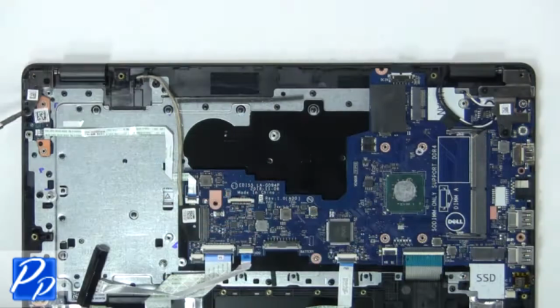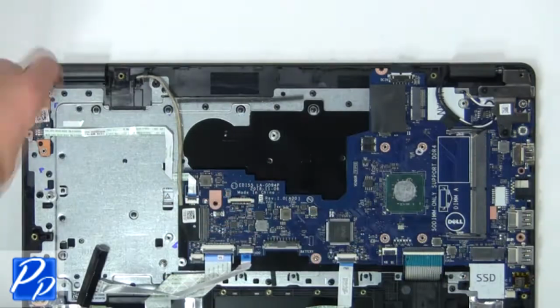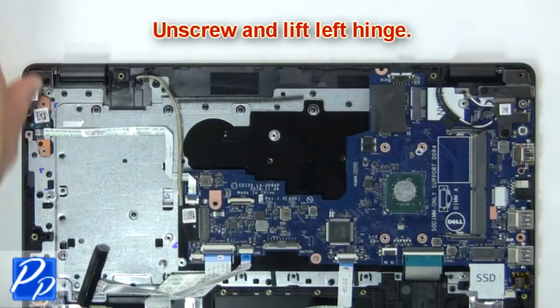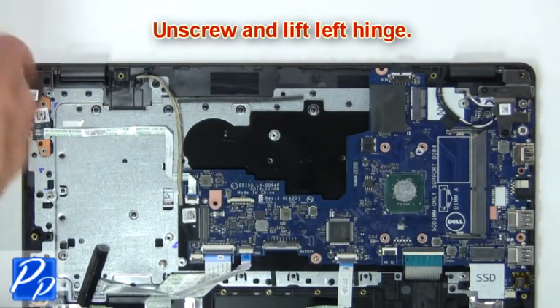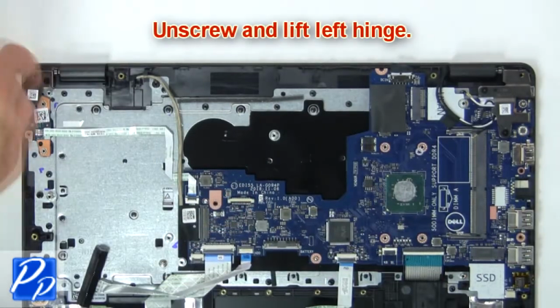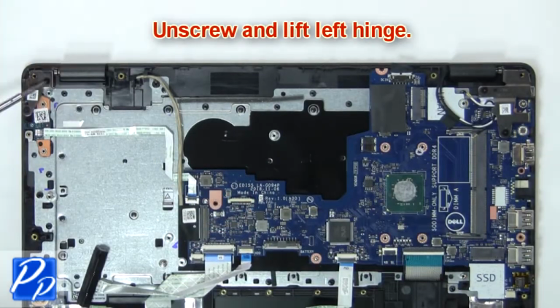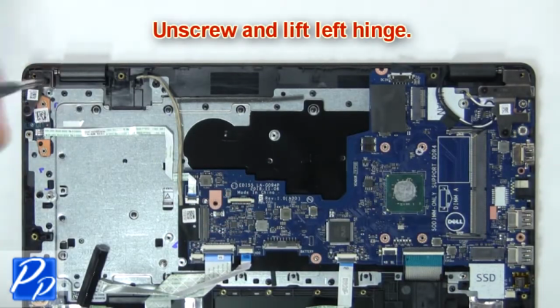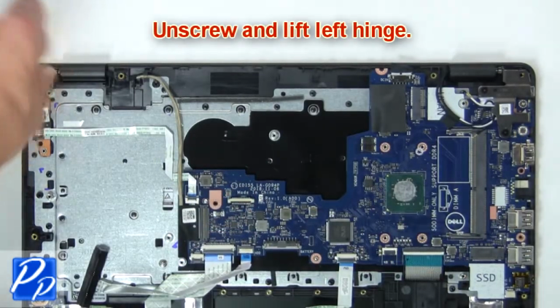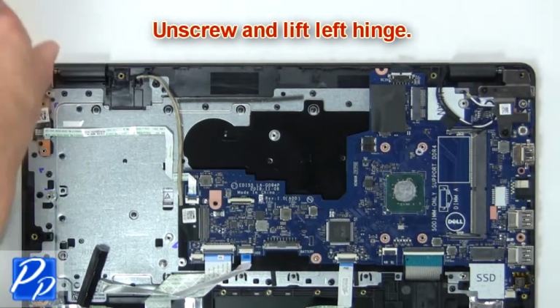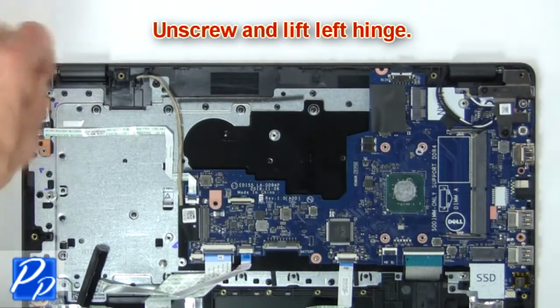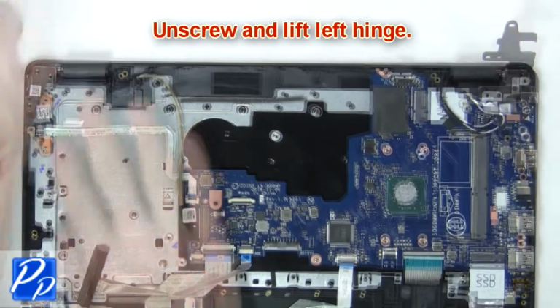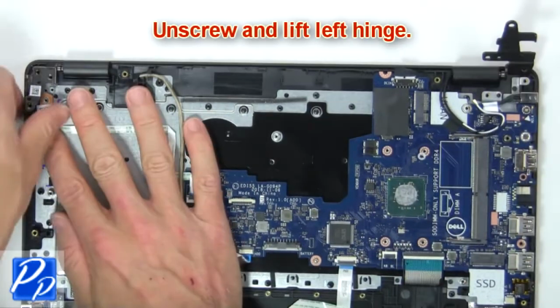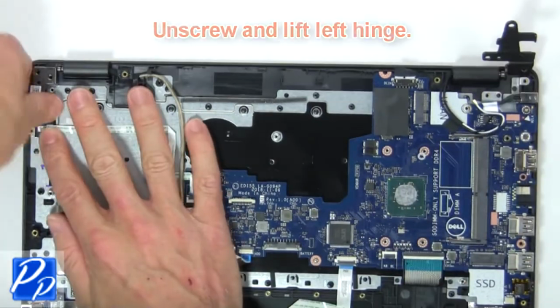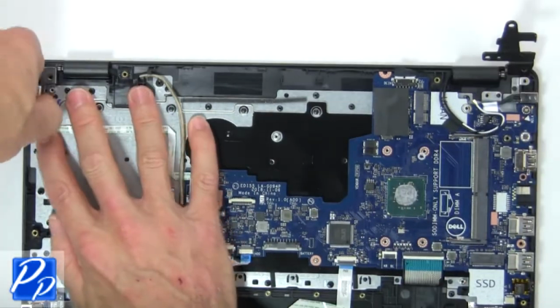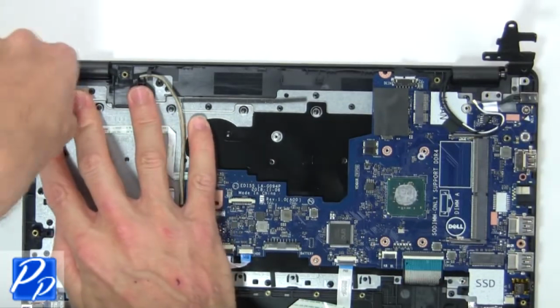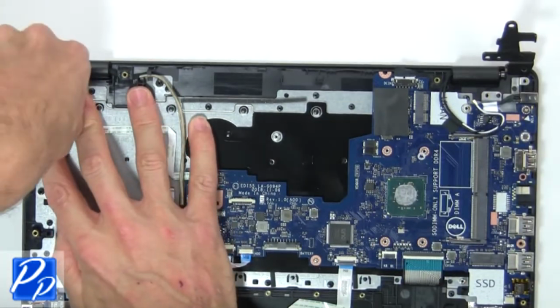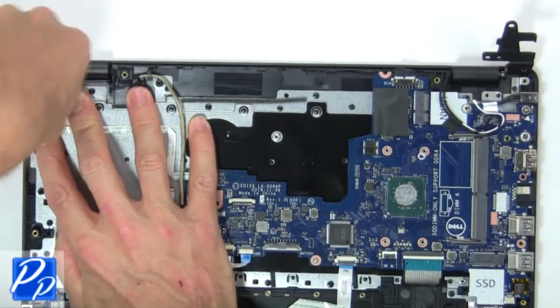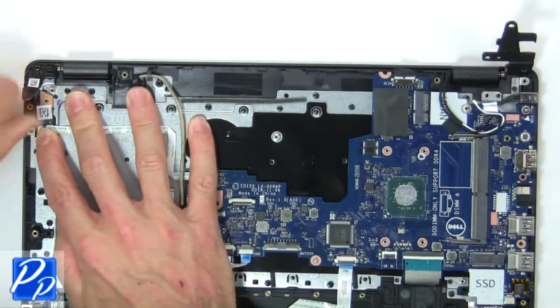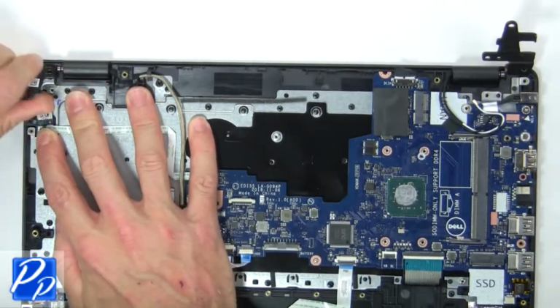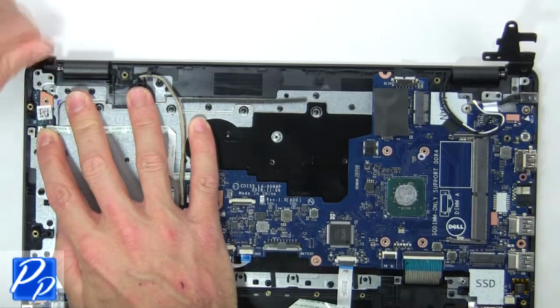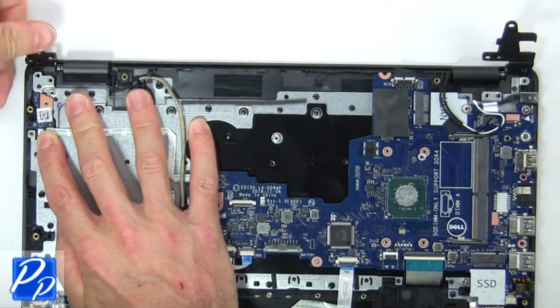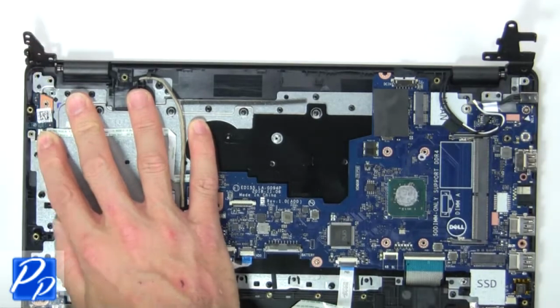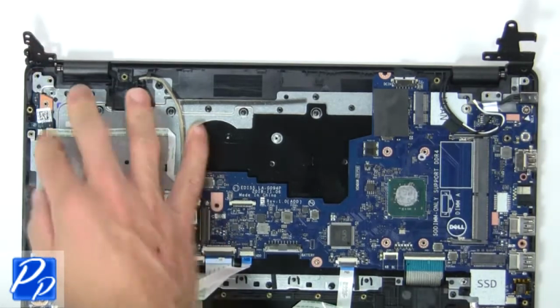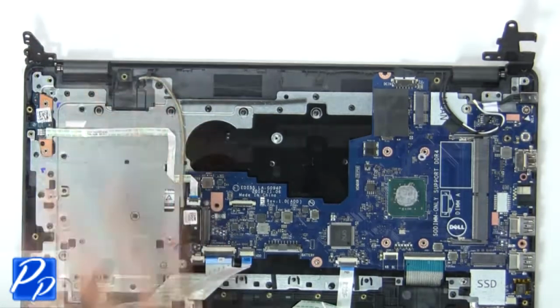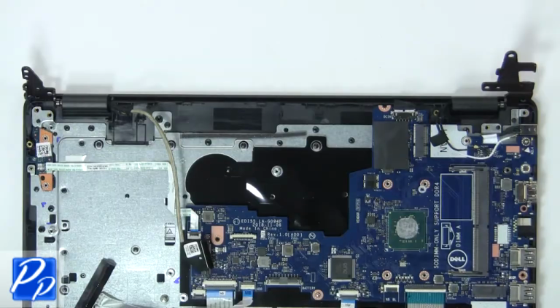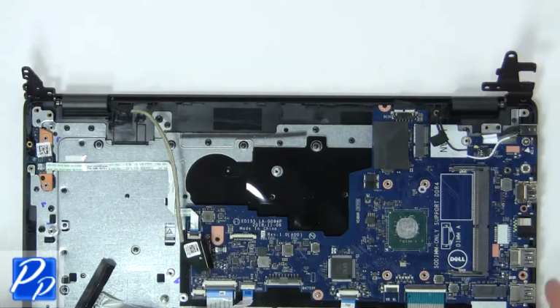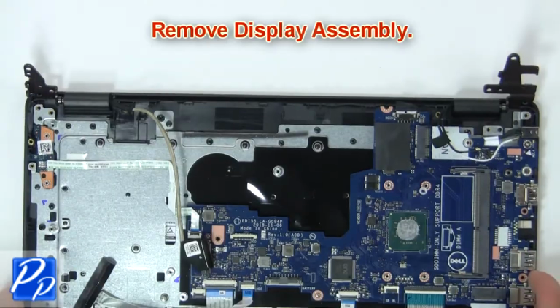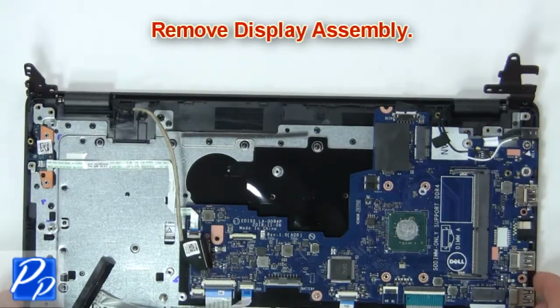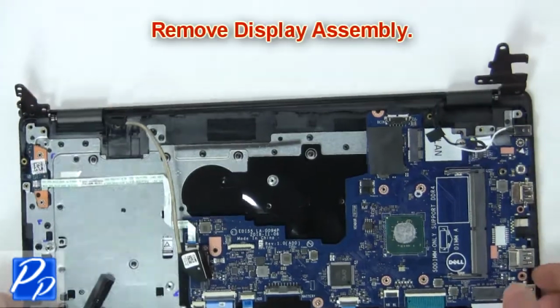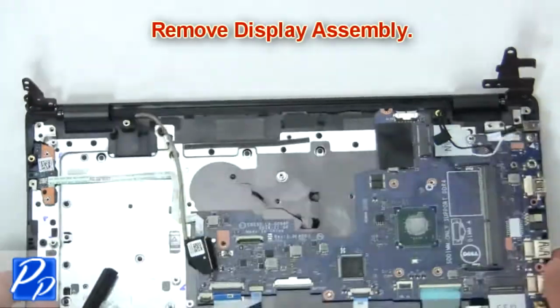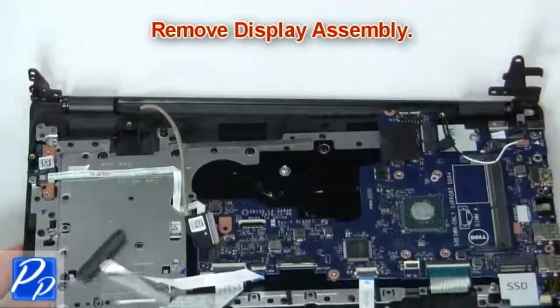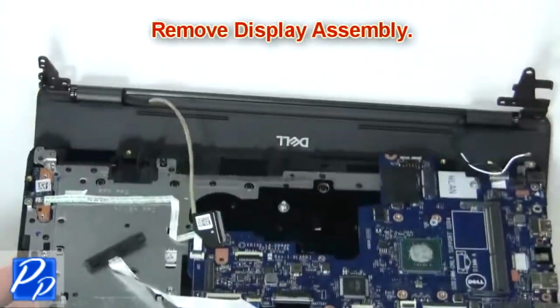Then unscrew and lift left hinge. Now remove display assembly.